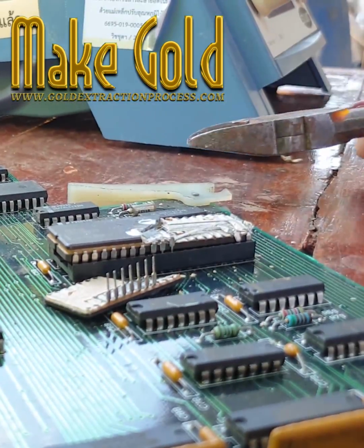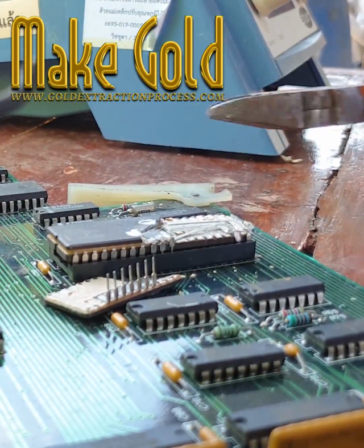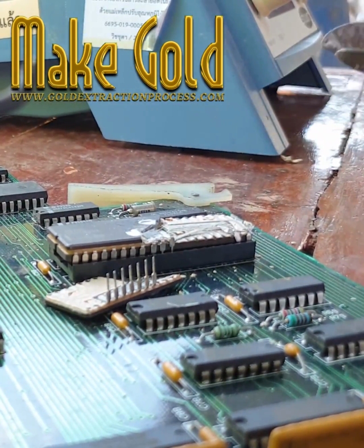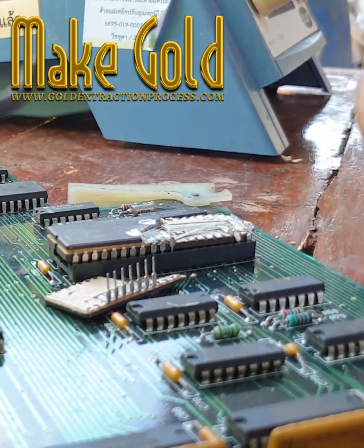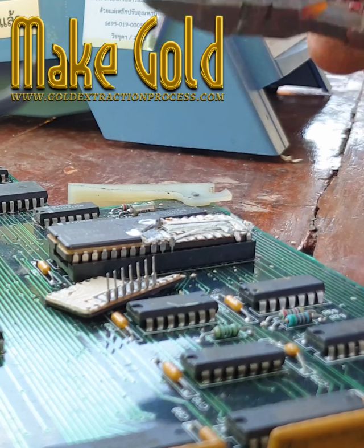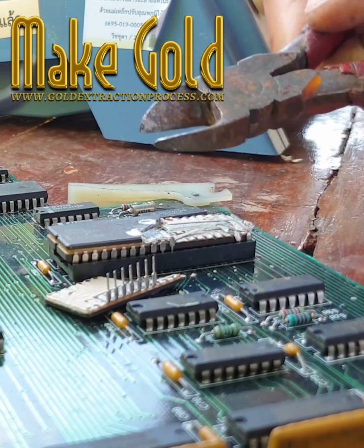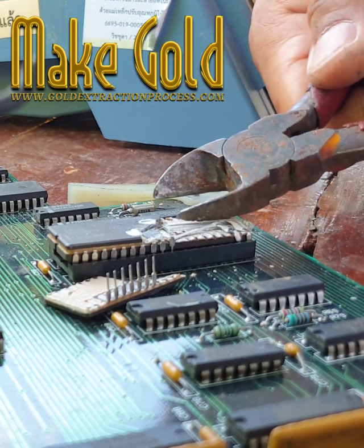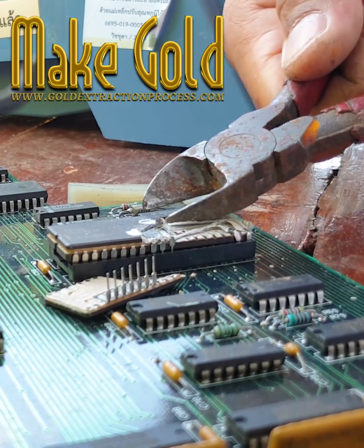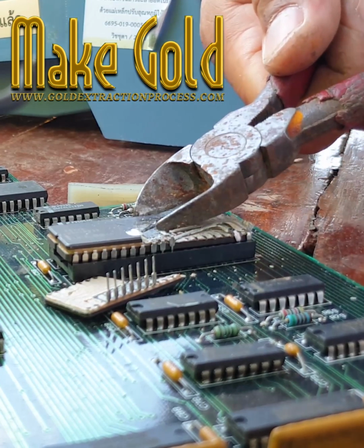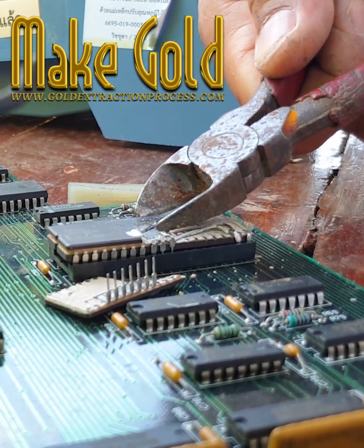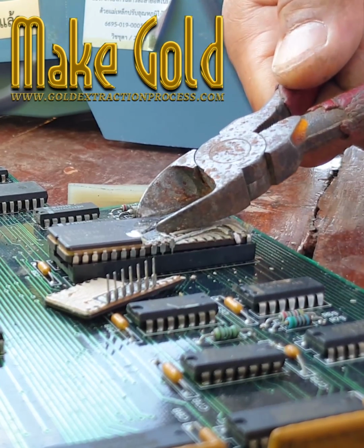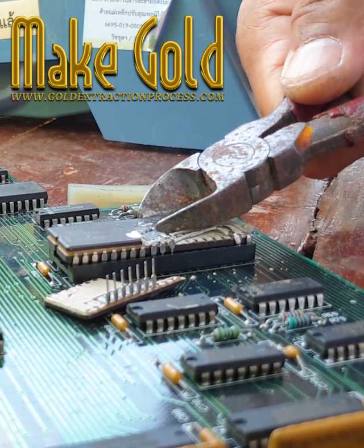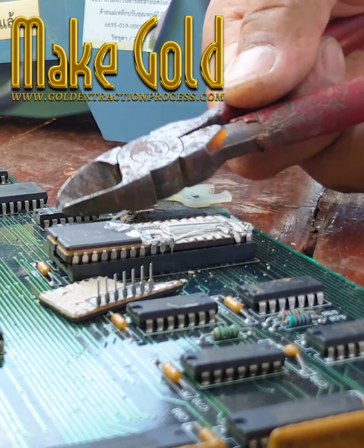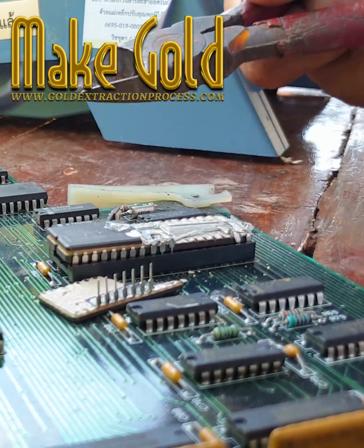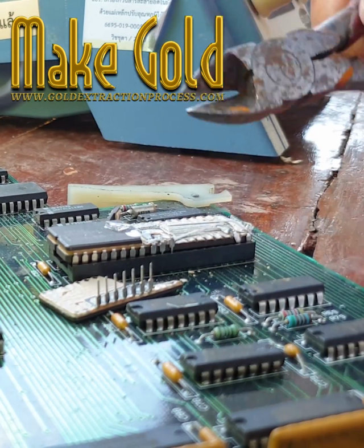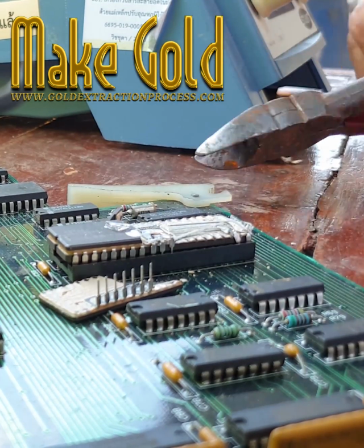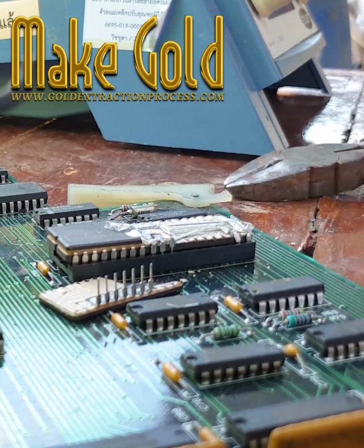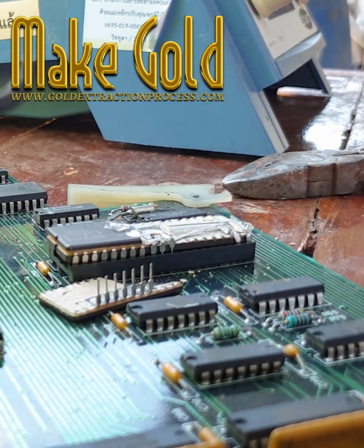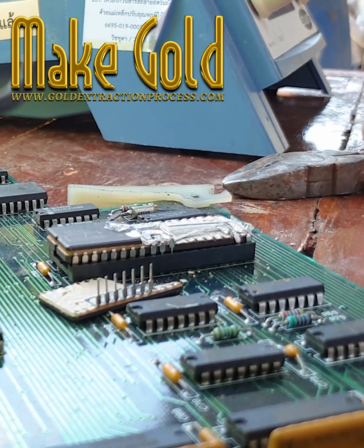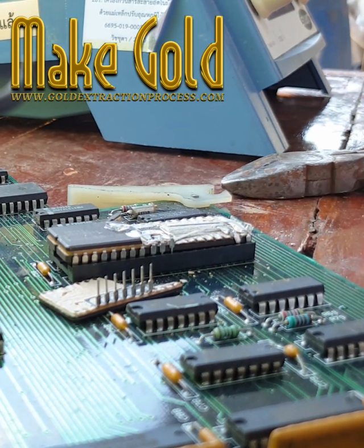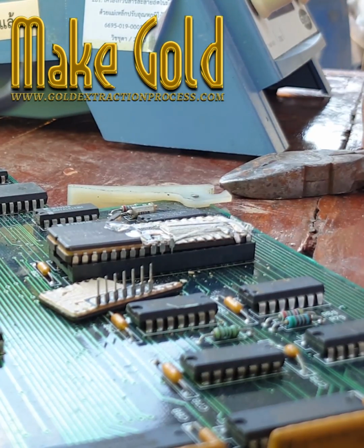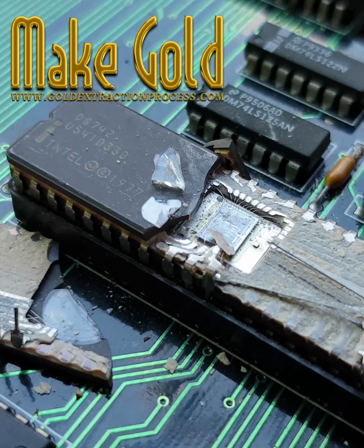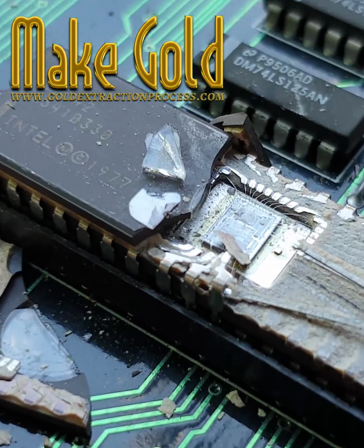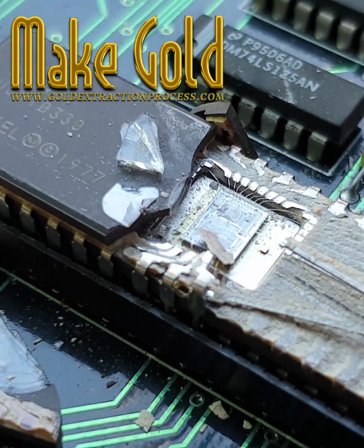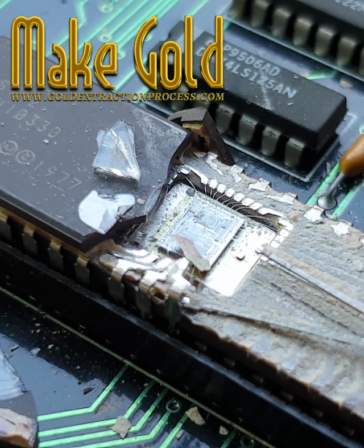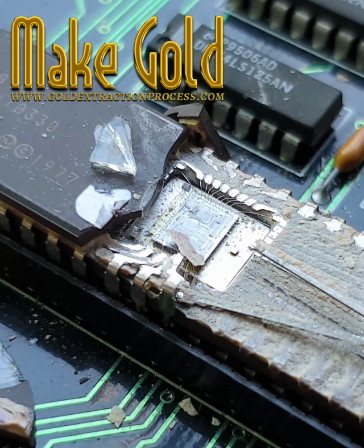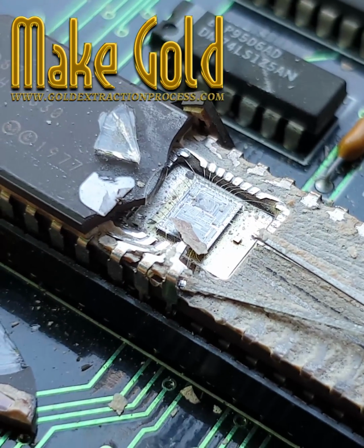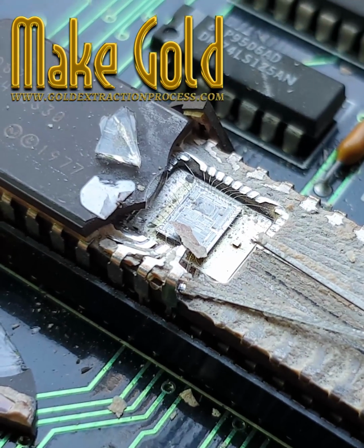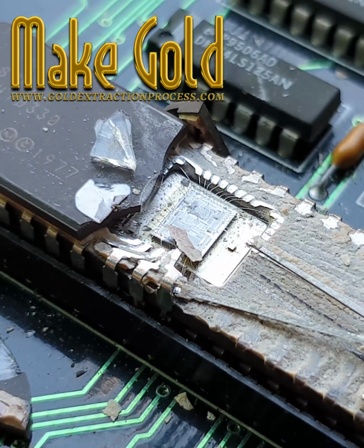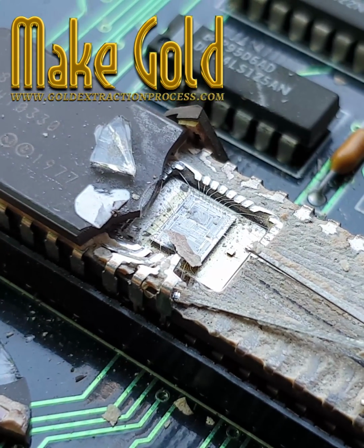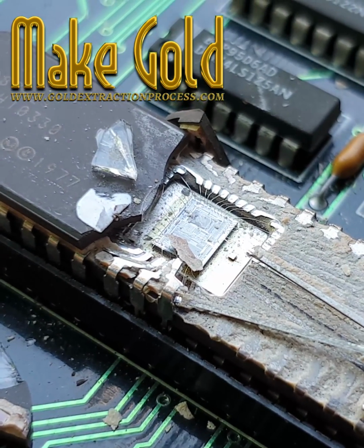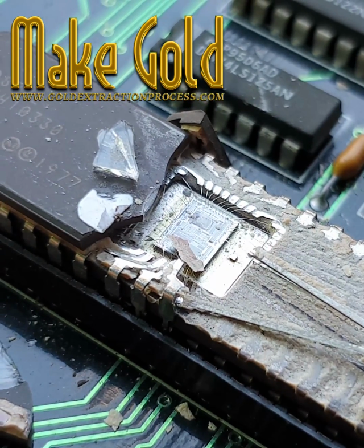Large-scale electronic waste recycling facilities can extract gold and other precious metals more efficiently when processing large quantities of electronic components.